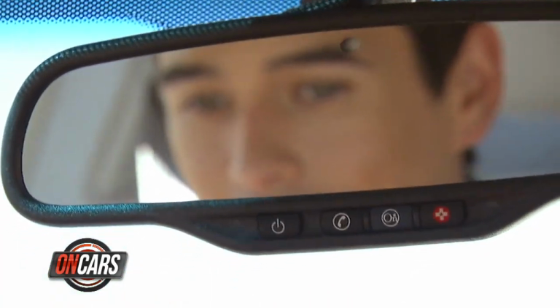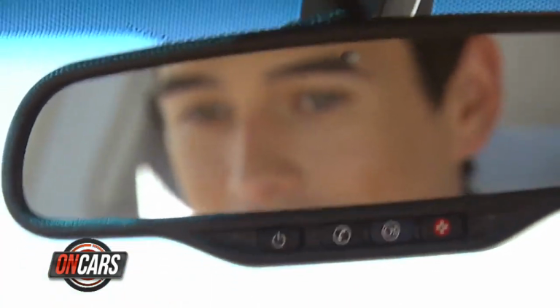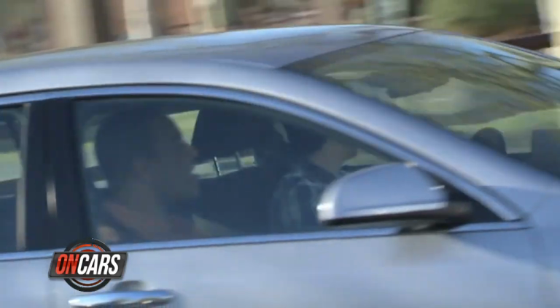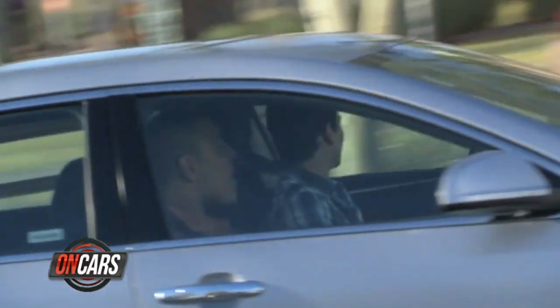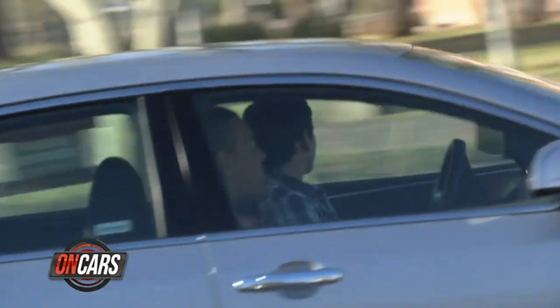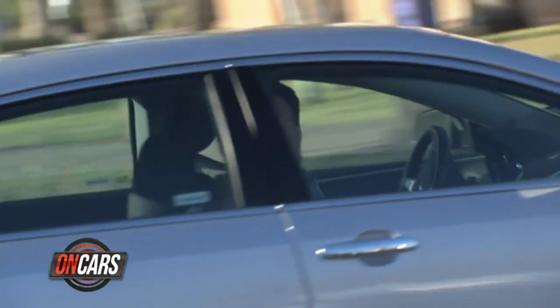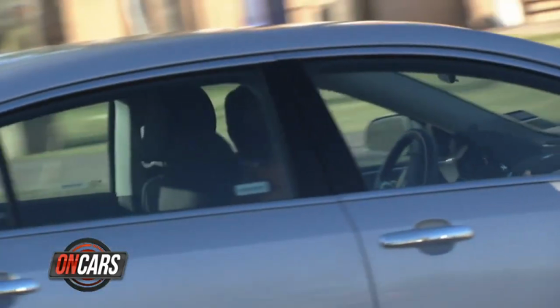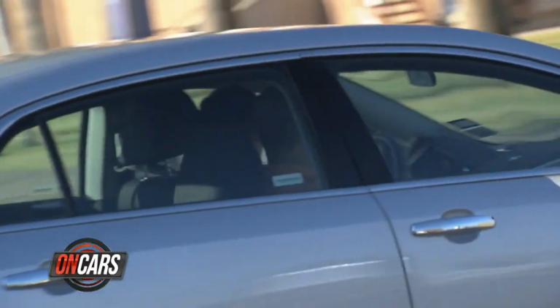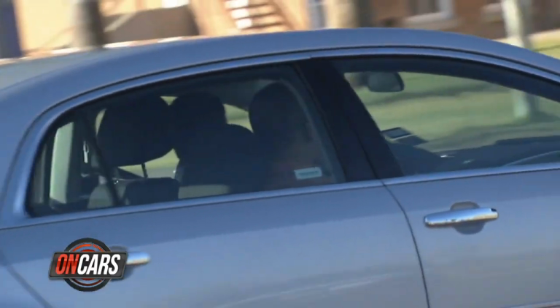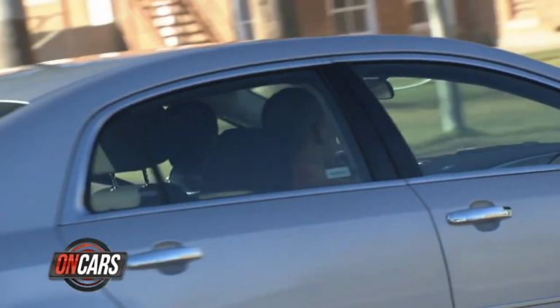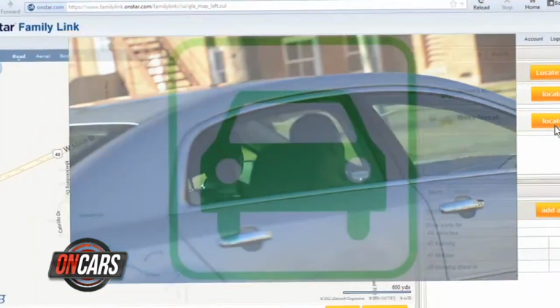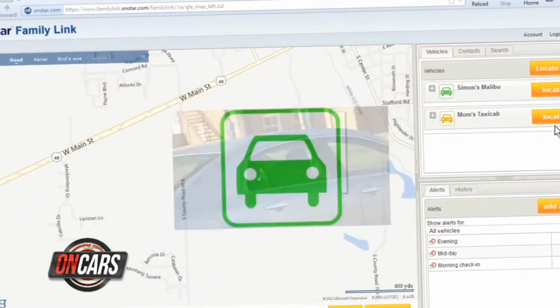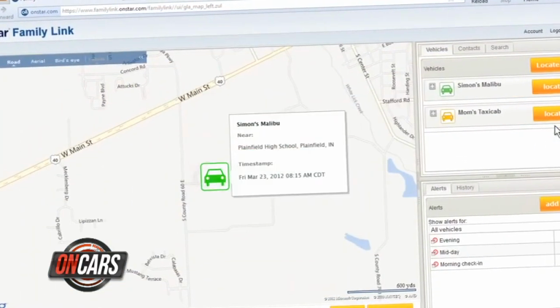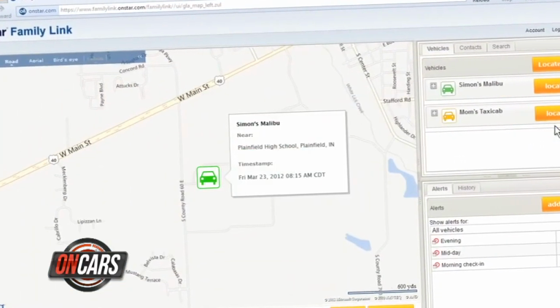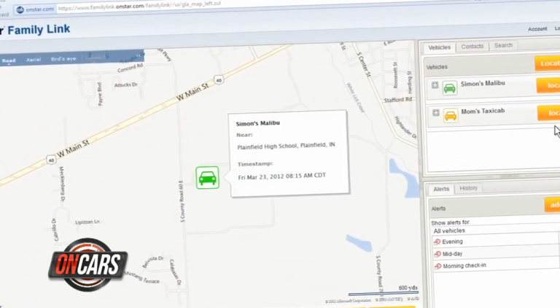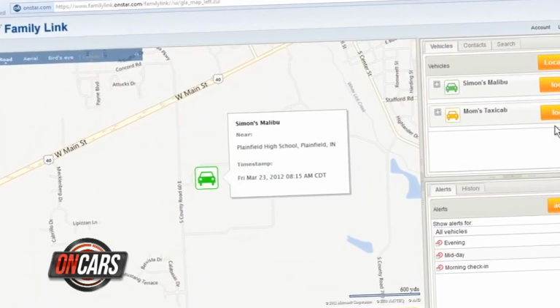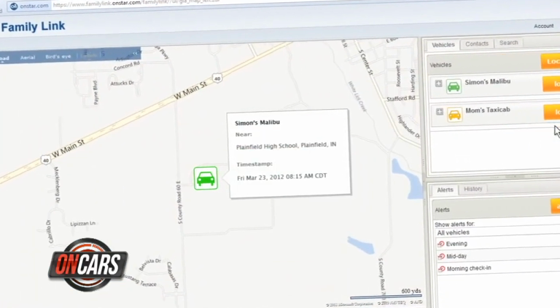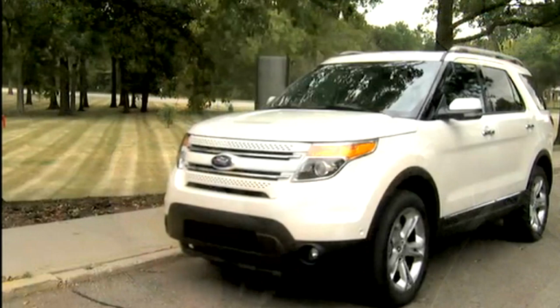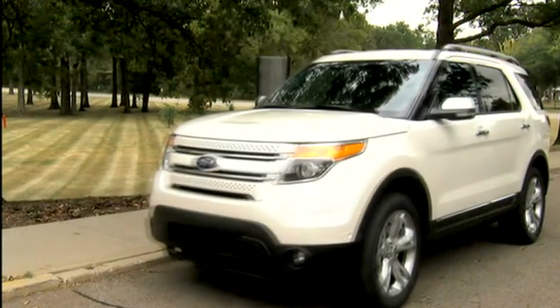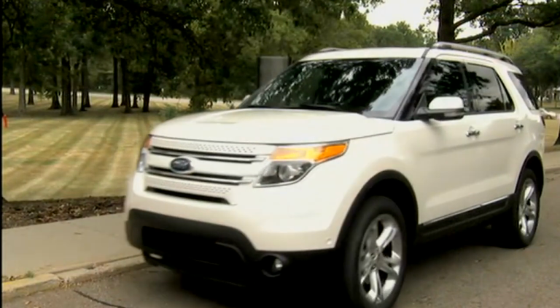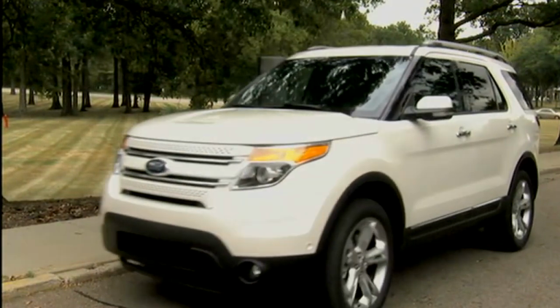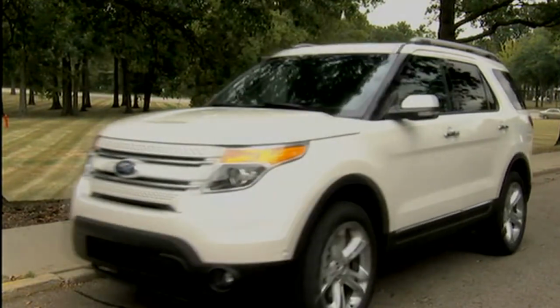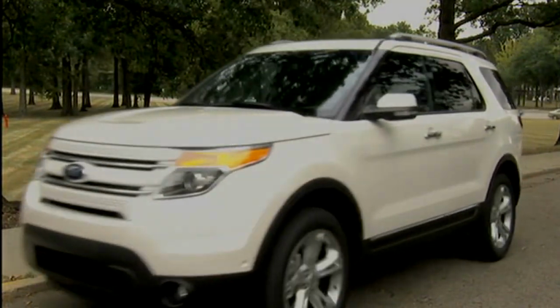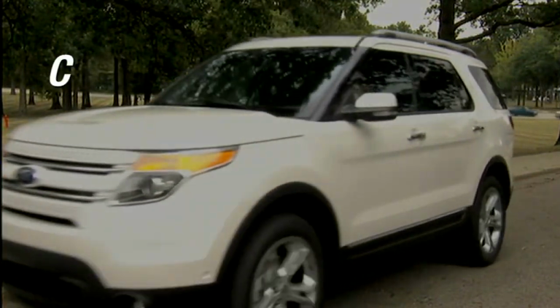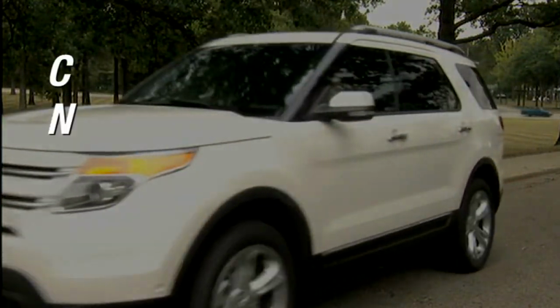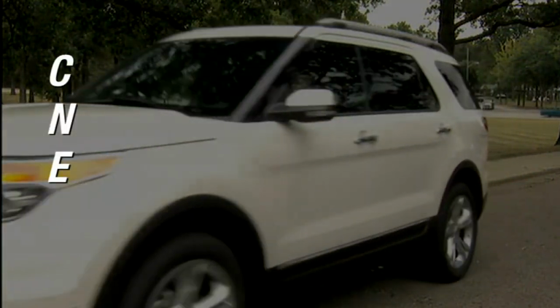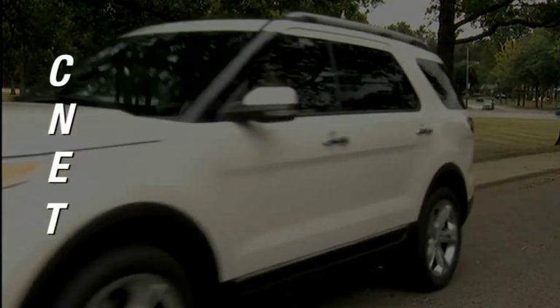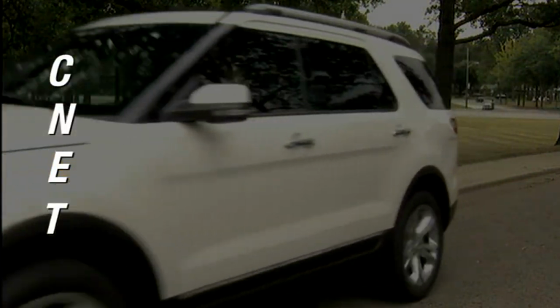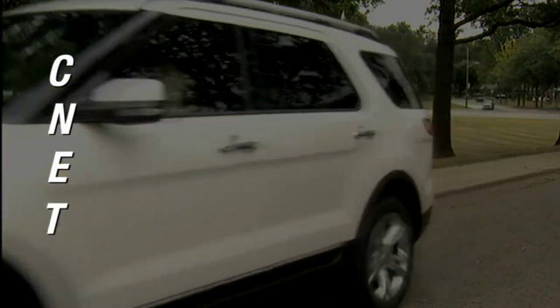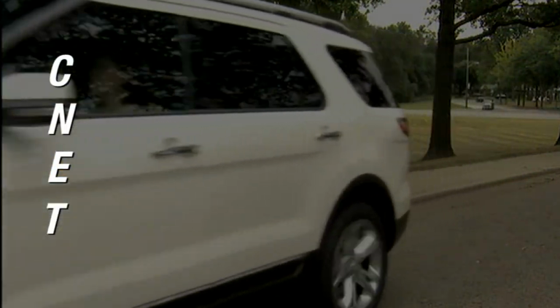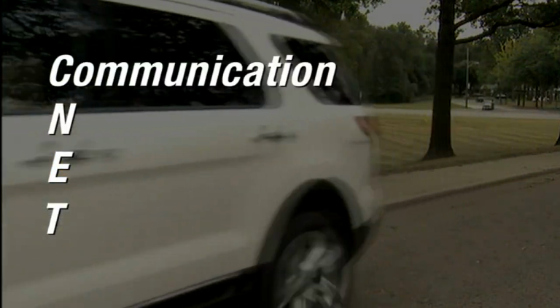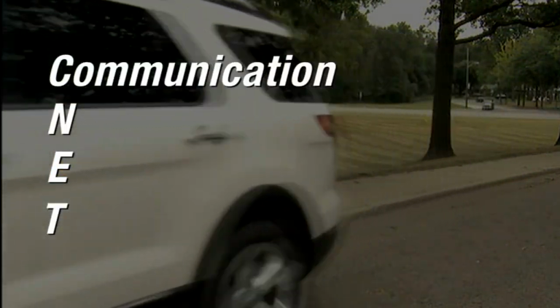But today, connected car tech — OnStar included — does much happier things. To remember them, just spell CNET. C is for communication.